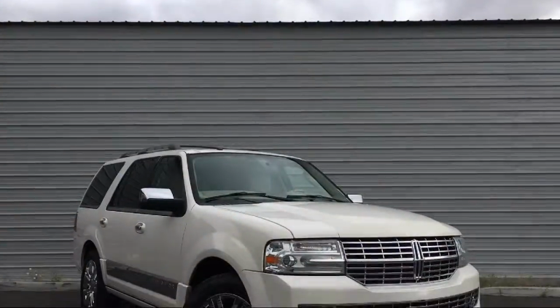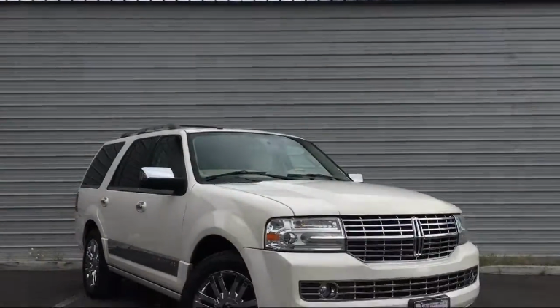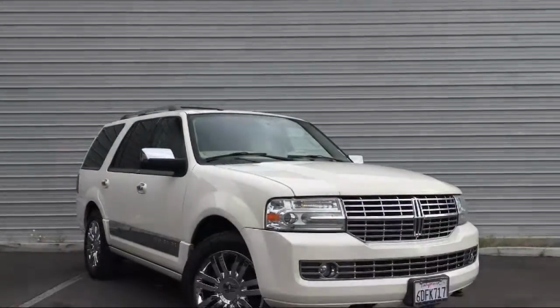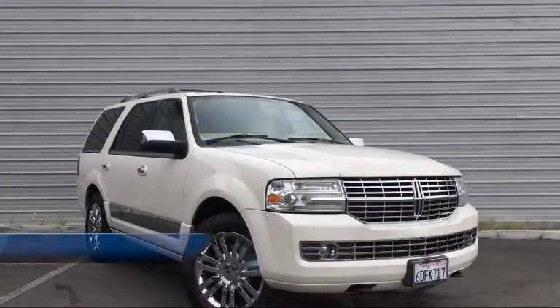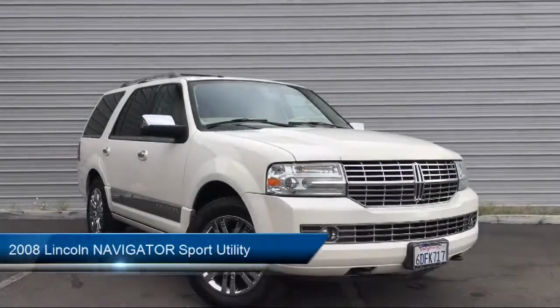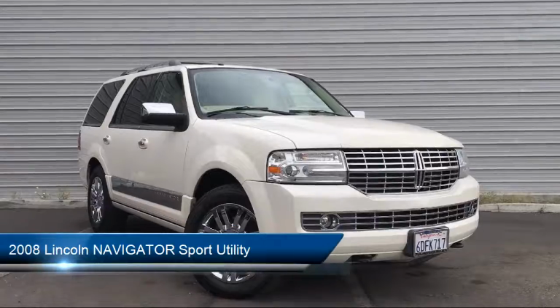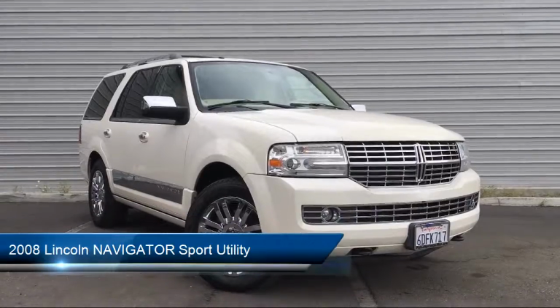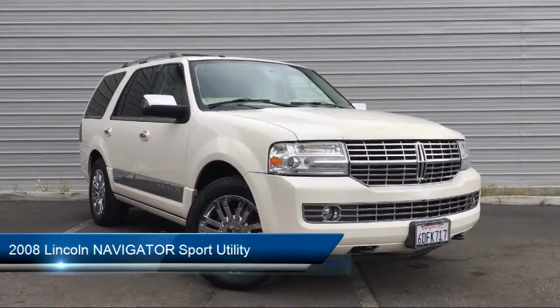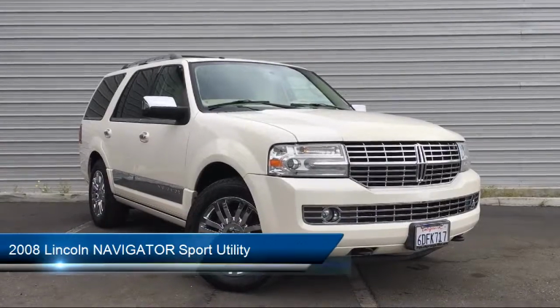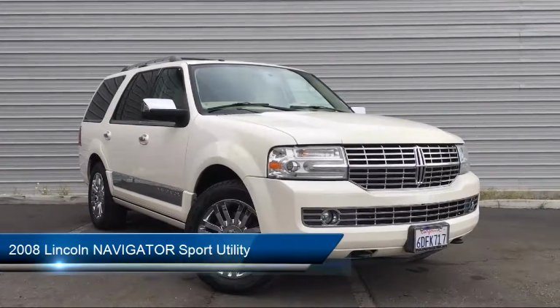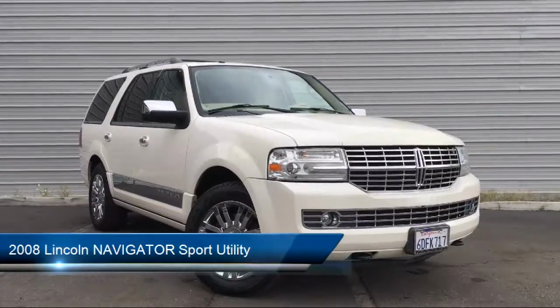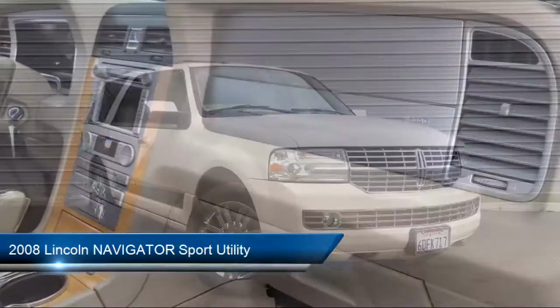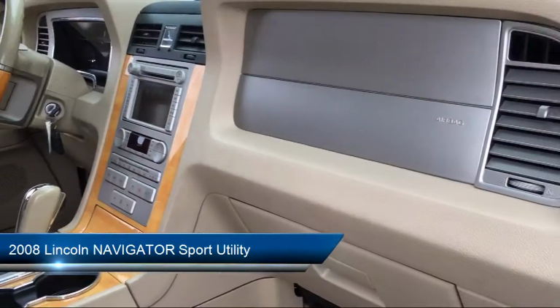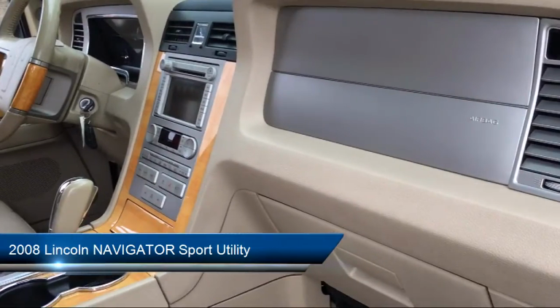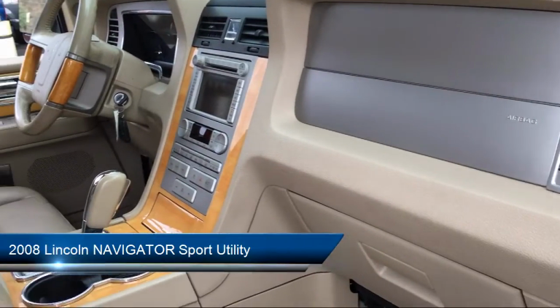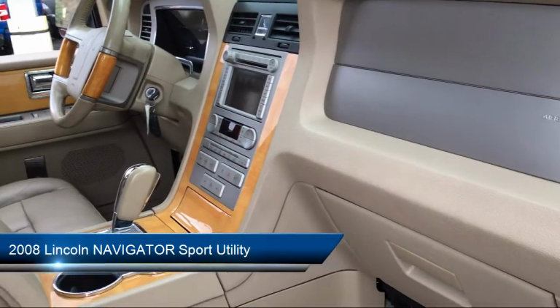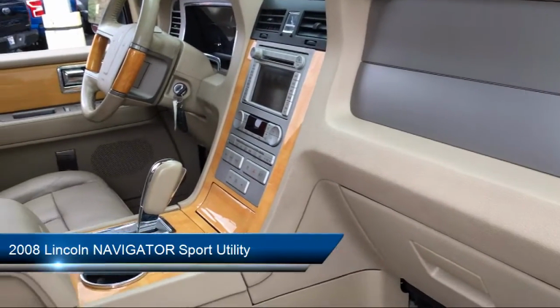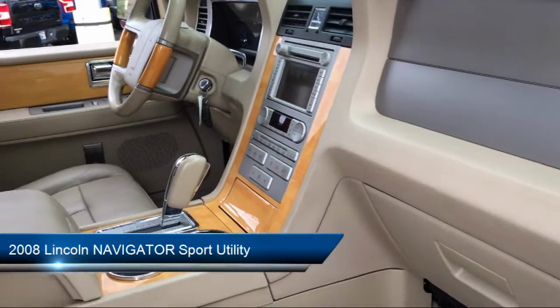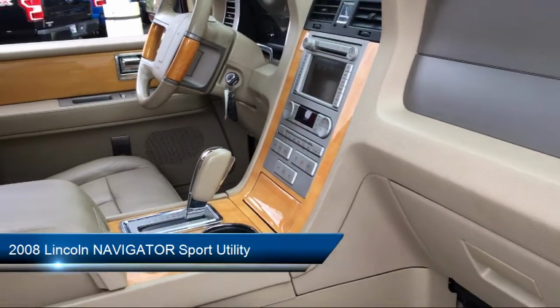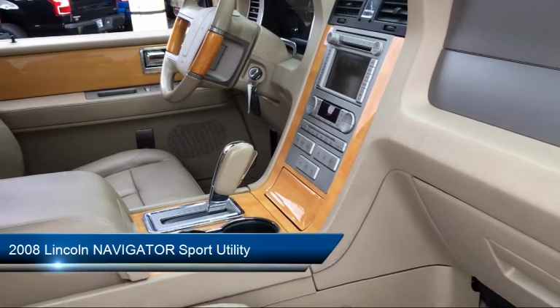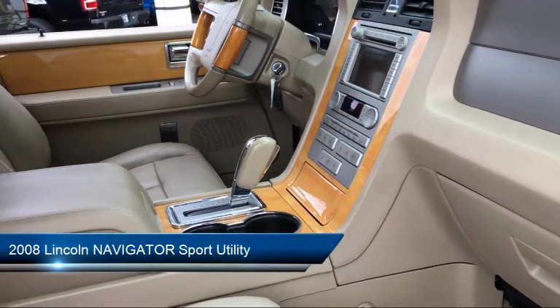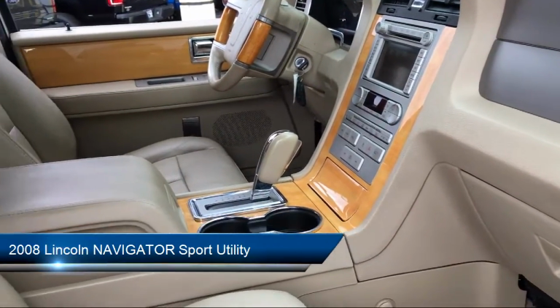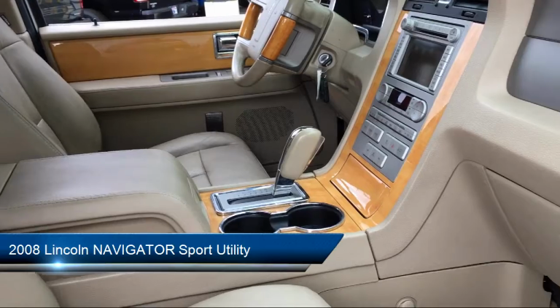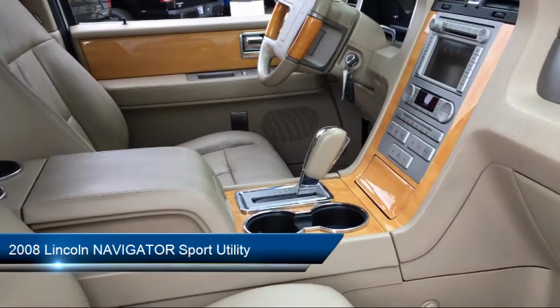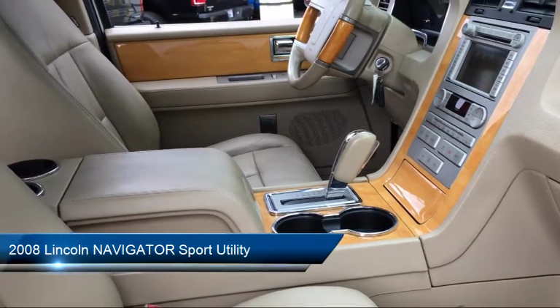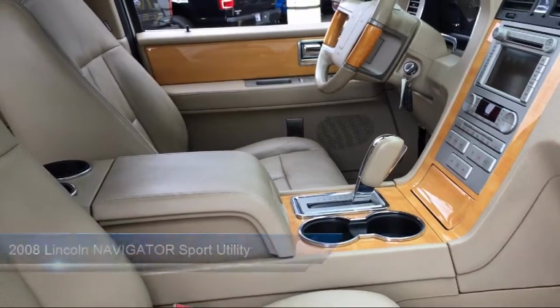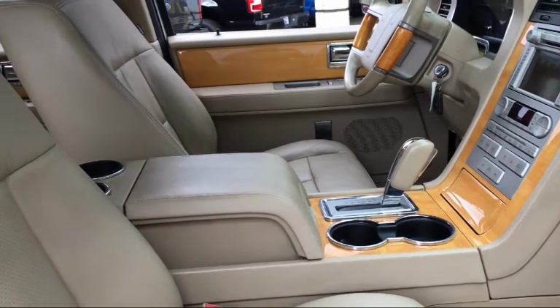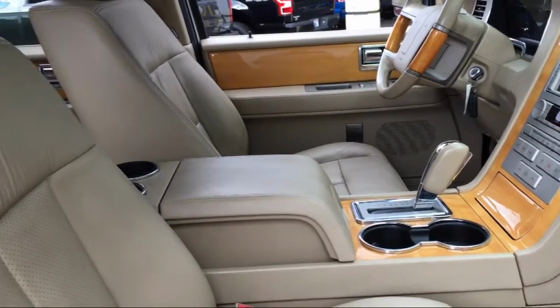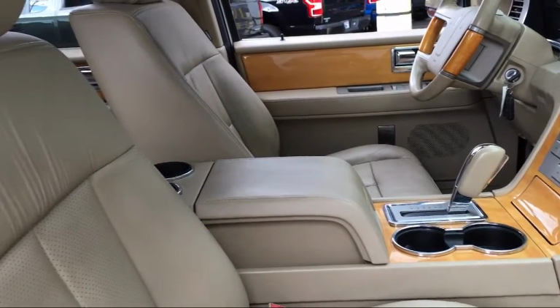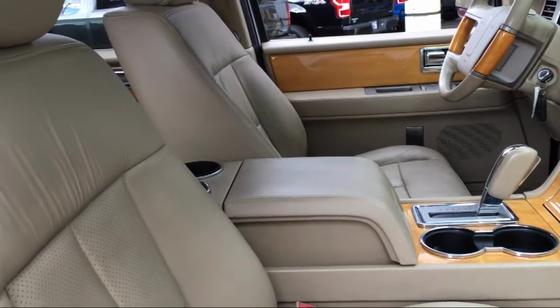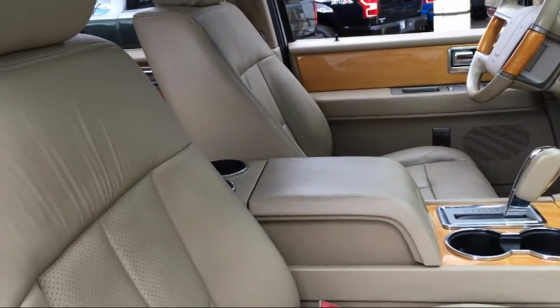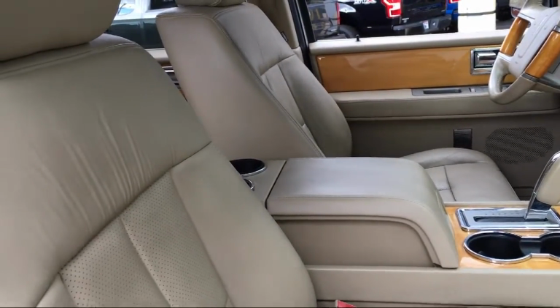It comes equipped with steering wheel controls, heated front seats, alloy wheels, keyless entry, roof rack, and ventilated front seats.